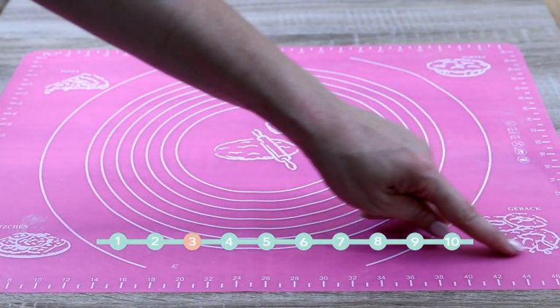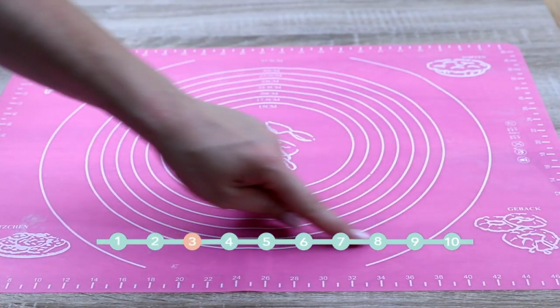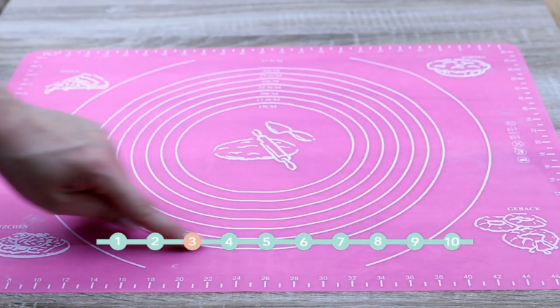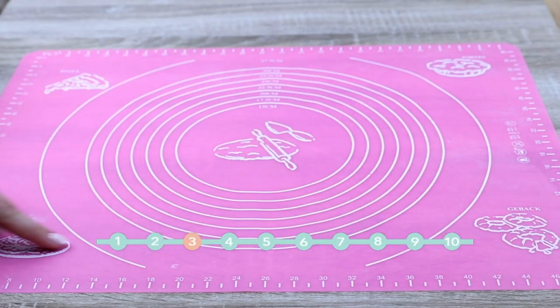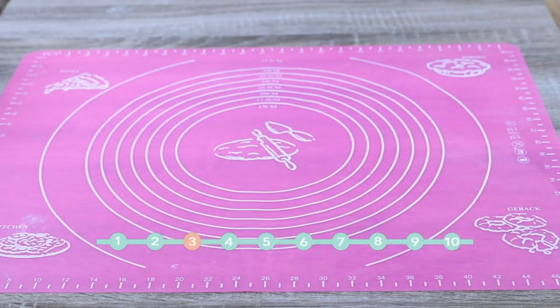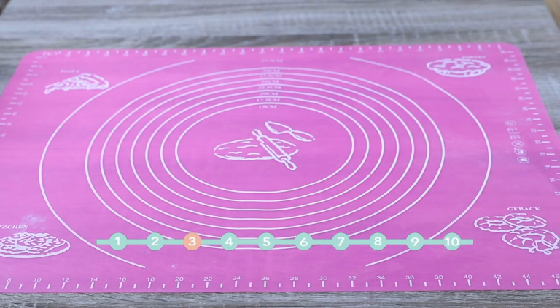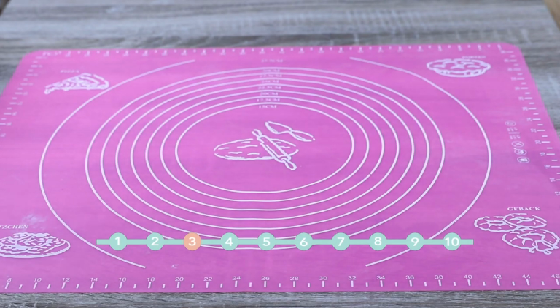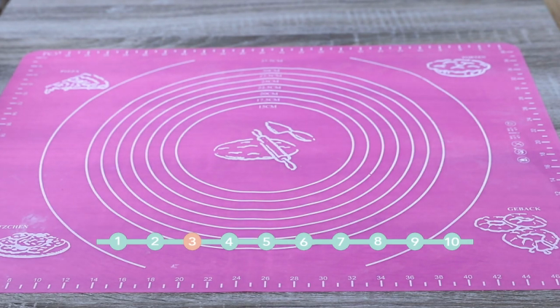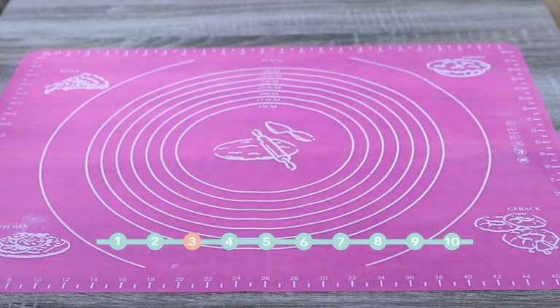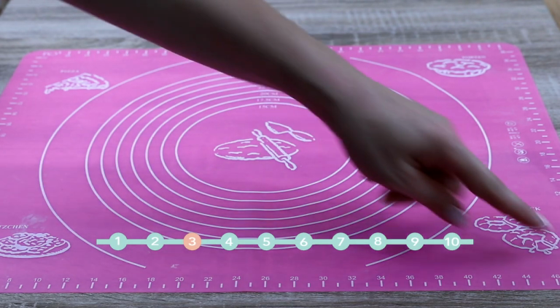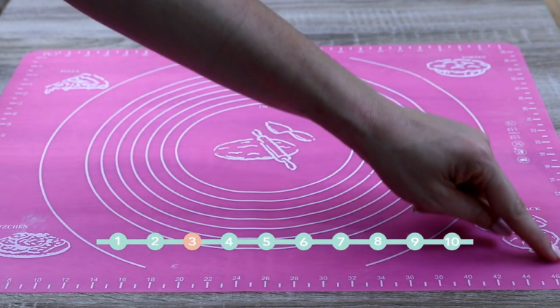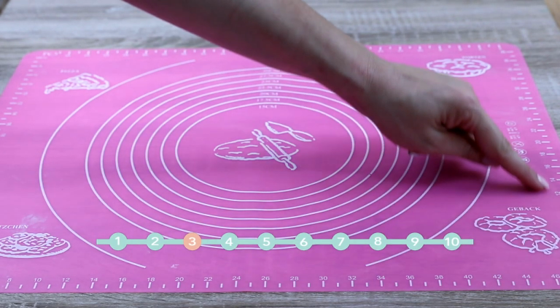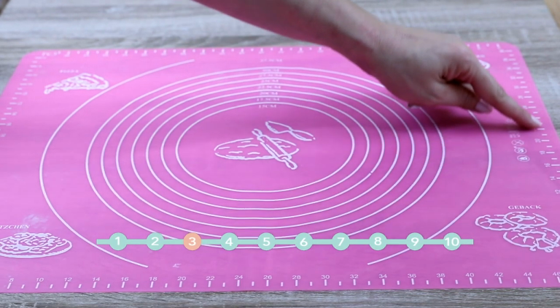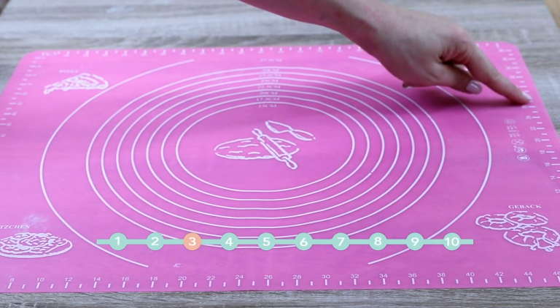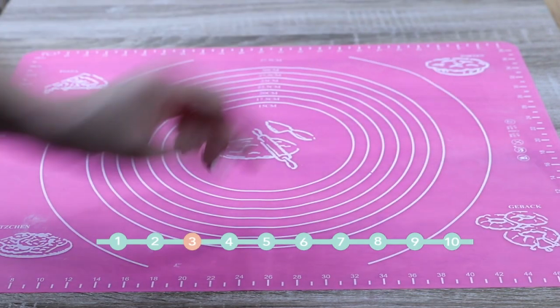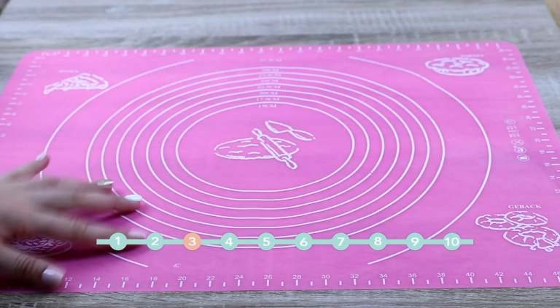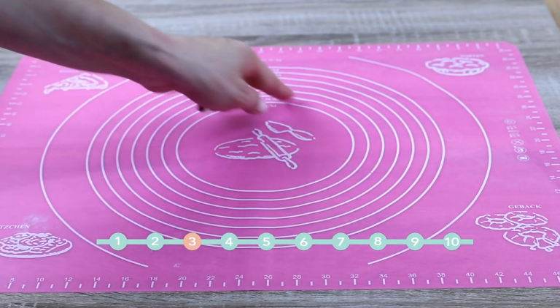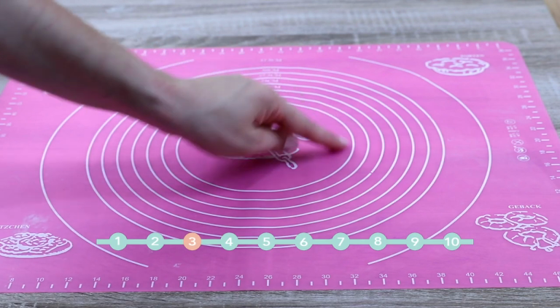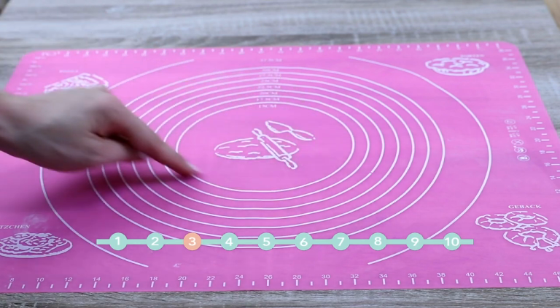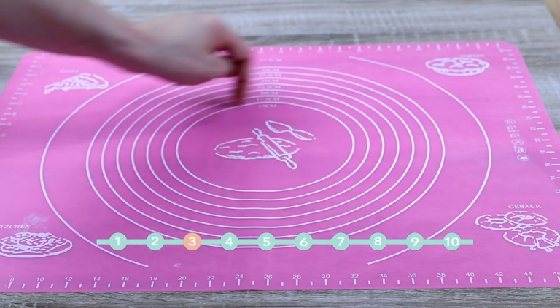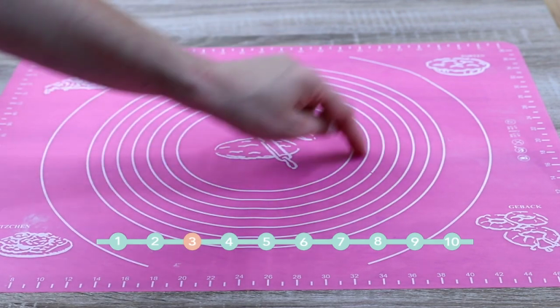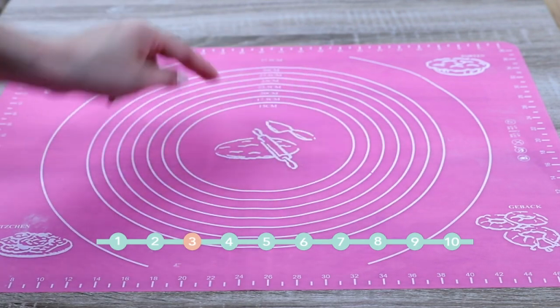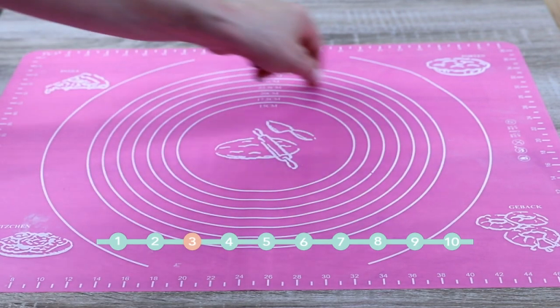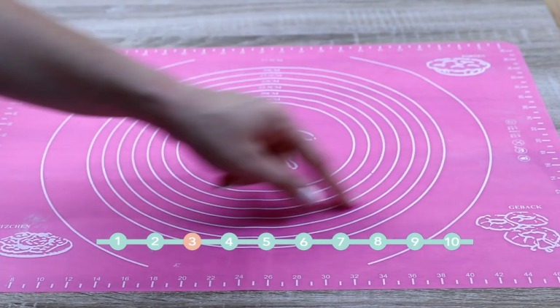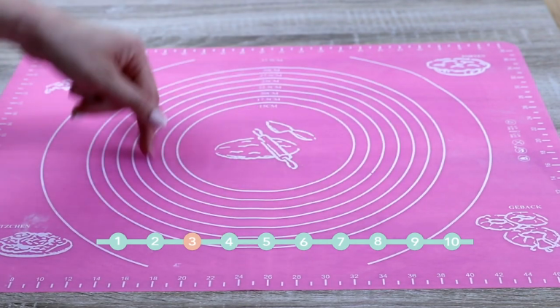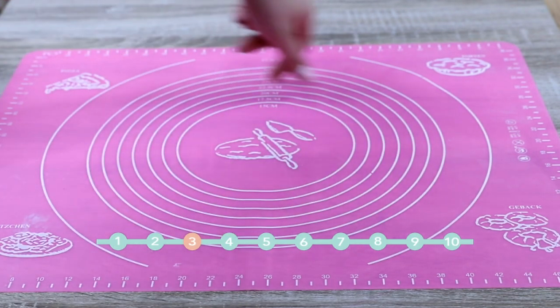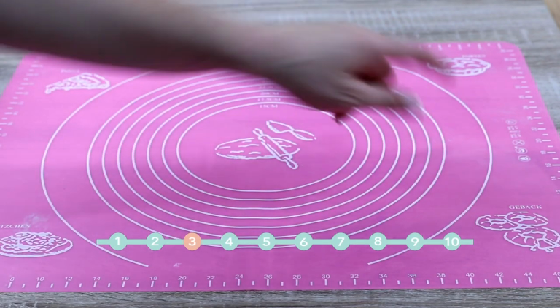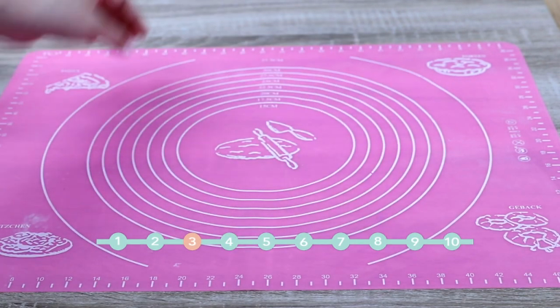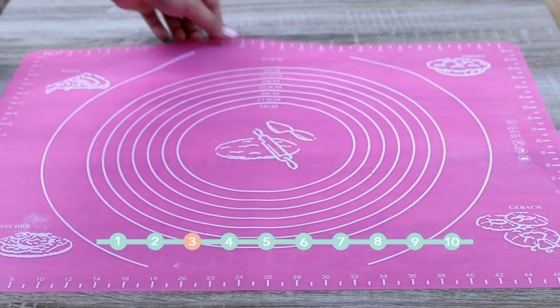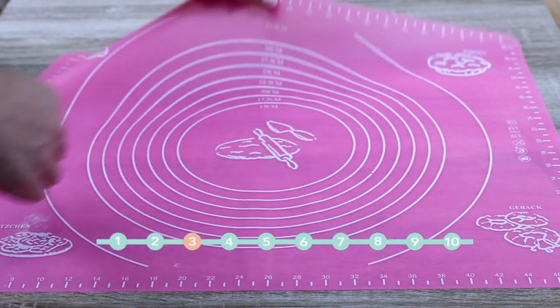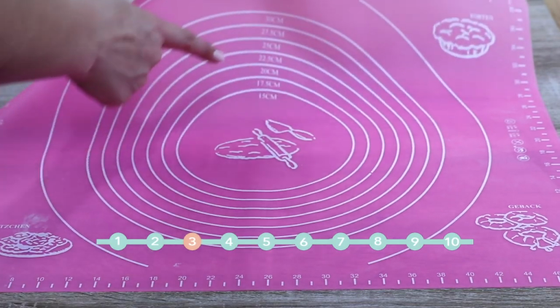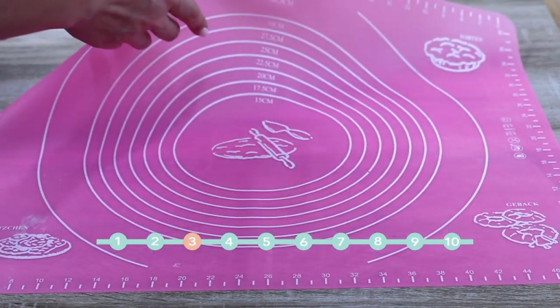Silicone mat. First of all, it is a very comfortable working surface, and second of all, it comes with all those rulers and guides which help you work on your dough or fondant to help you with your decorating, and you can even bake on it.